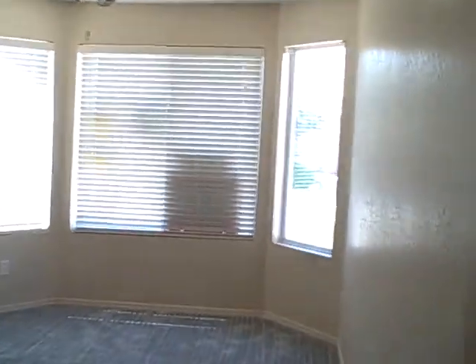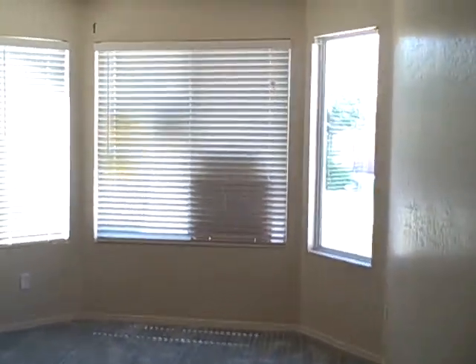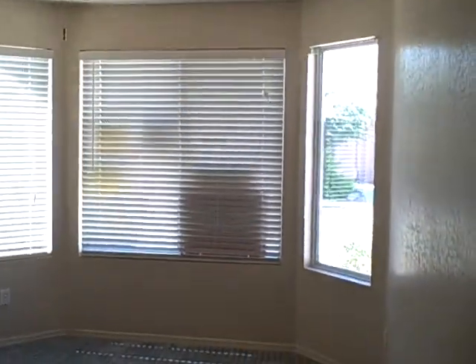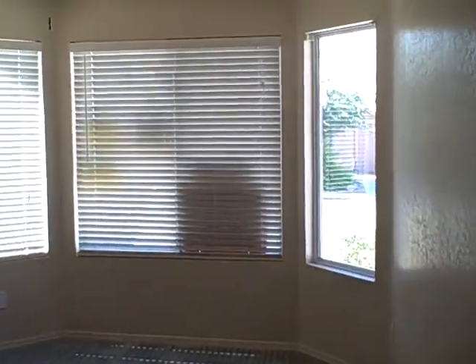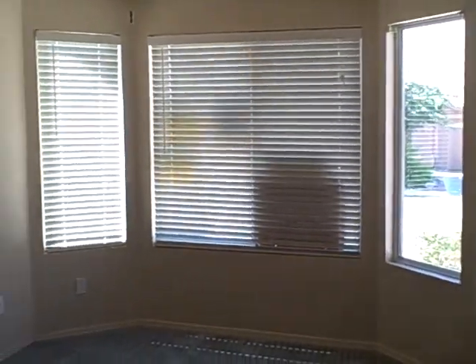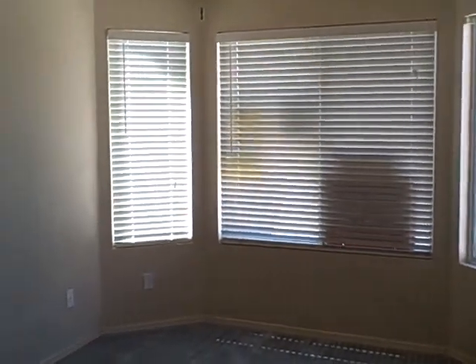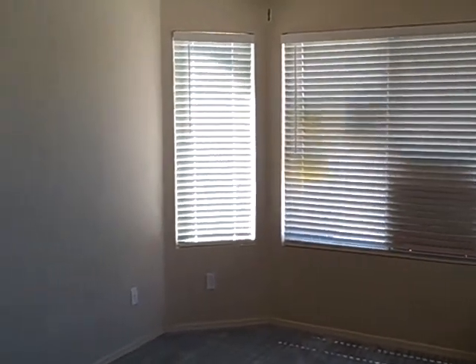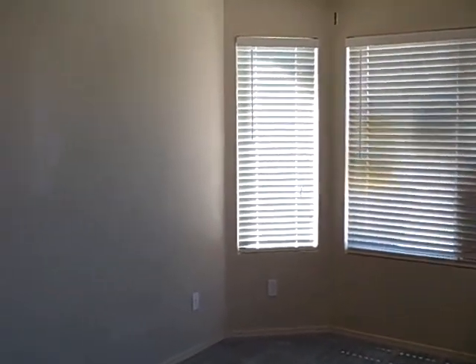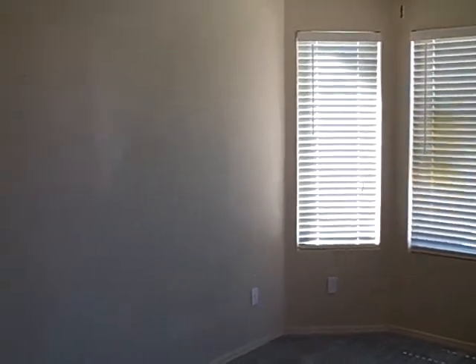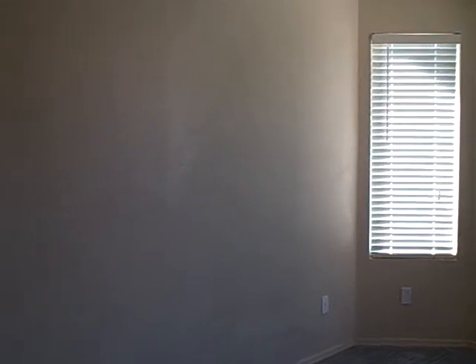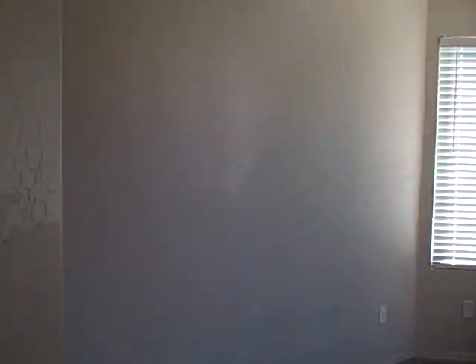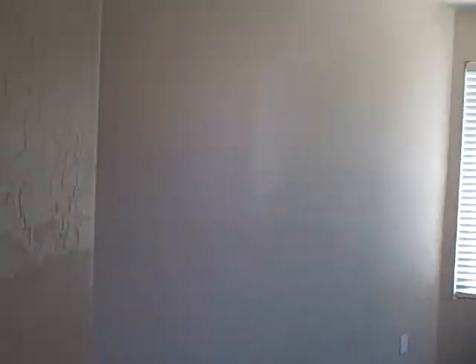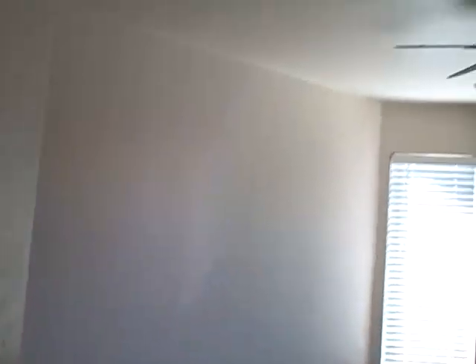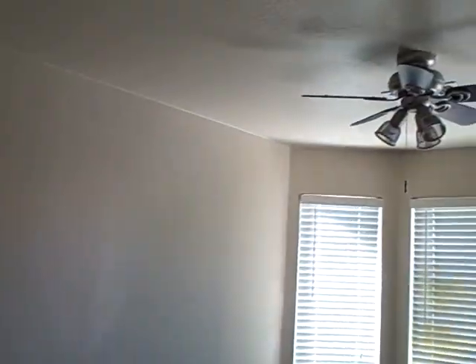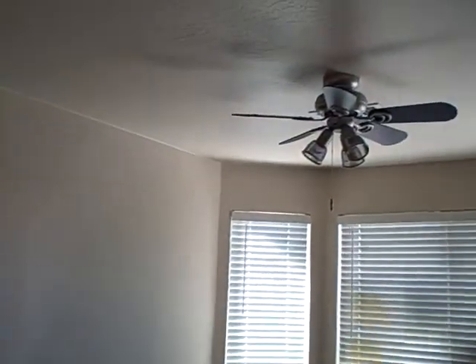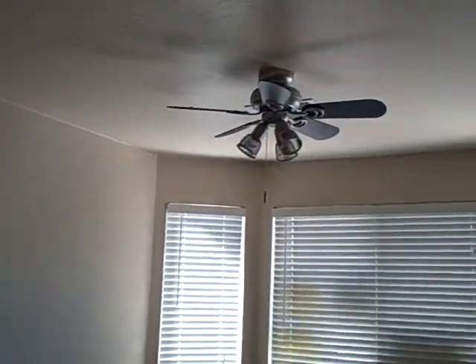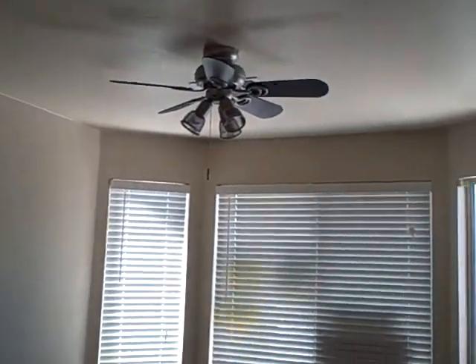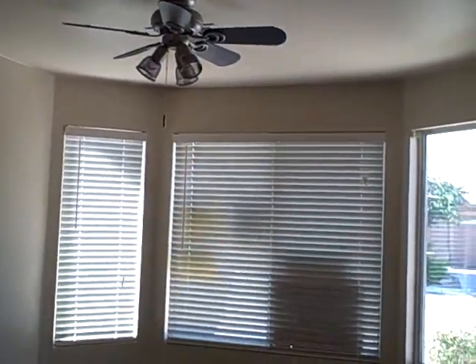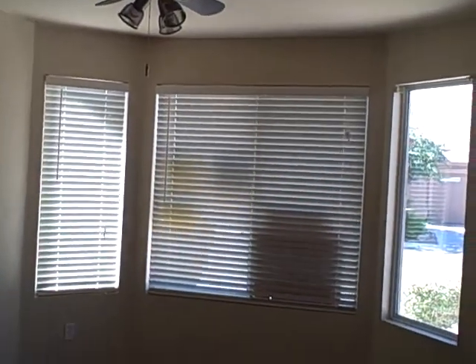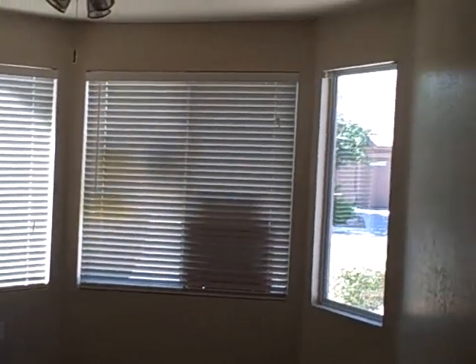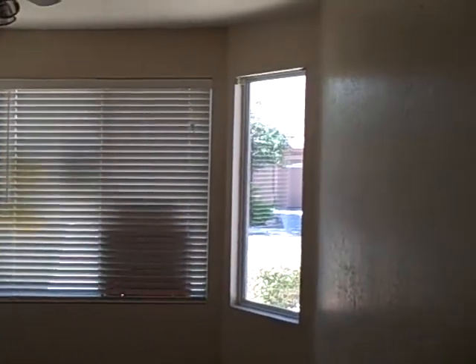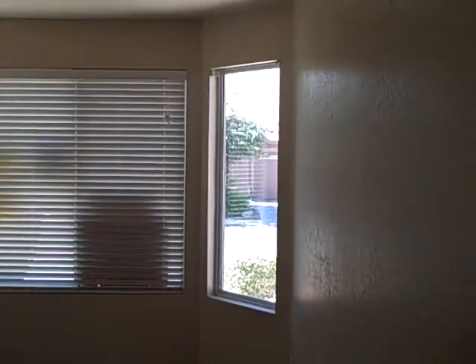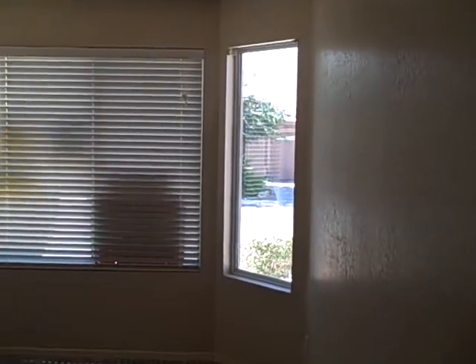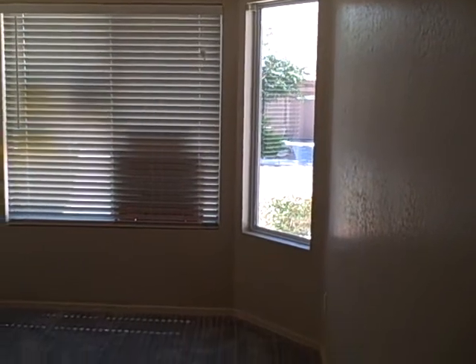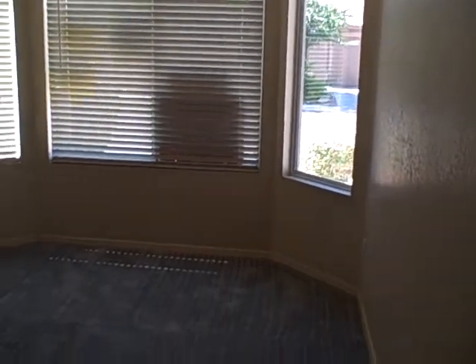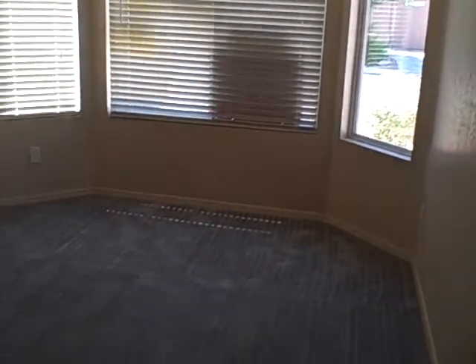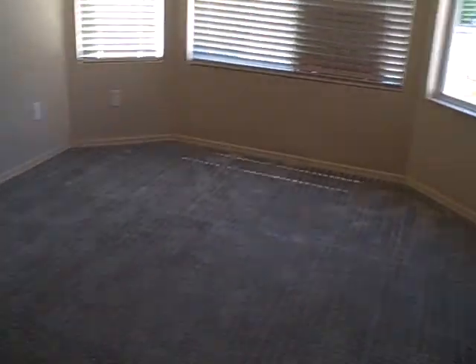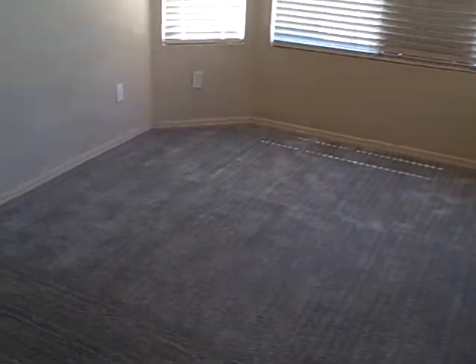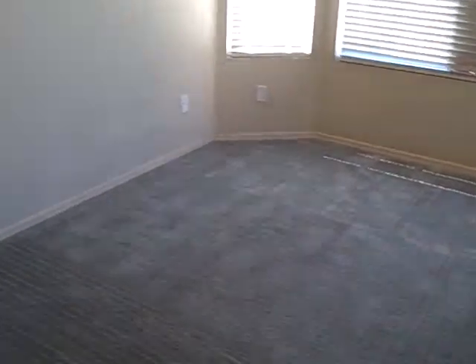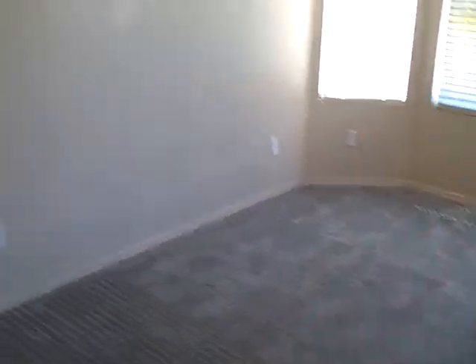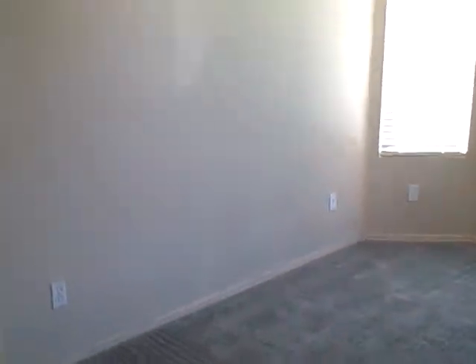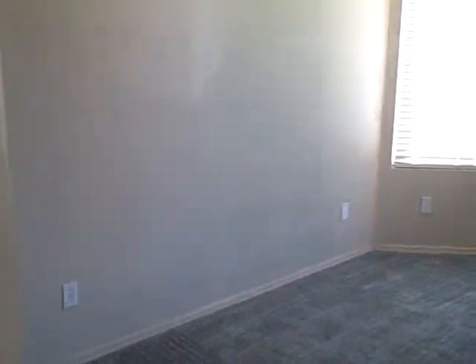And the front bedroom. Has all the window coverings, ceiling fixtures, and most of the window coverings — missing one there. Carpet looks in good shape, paint looks in good shape.